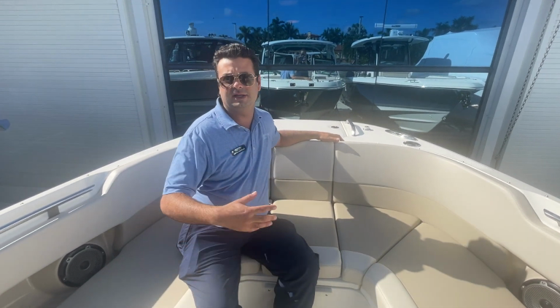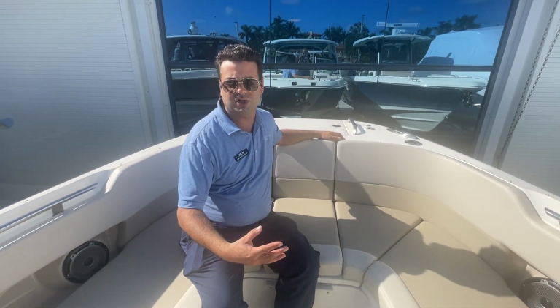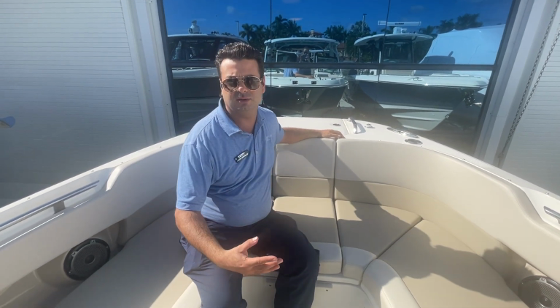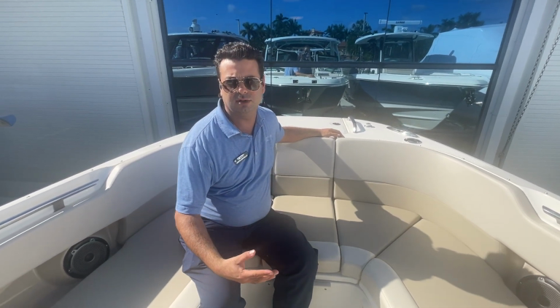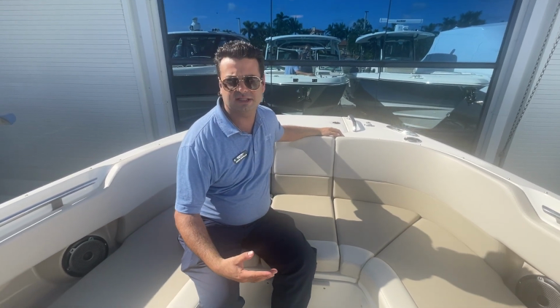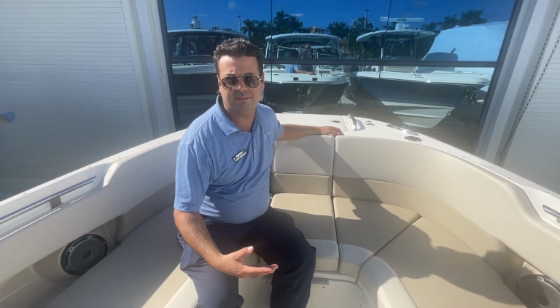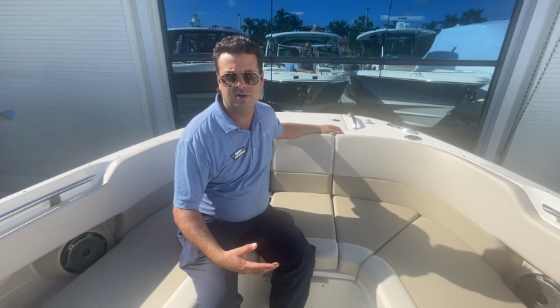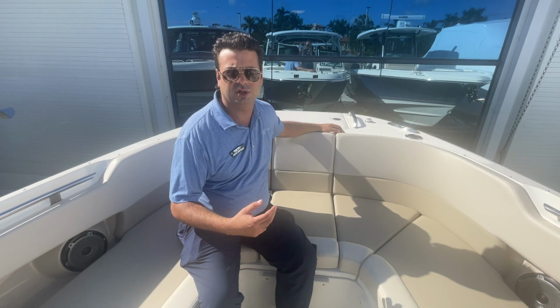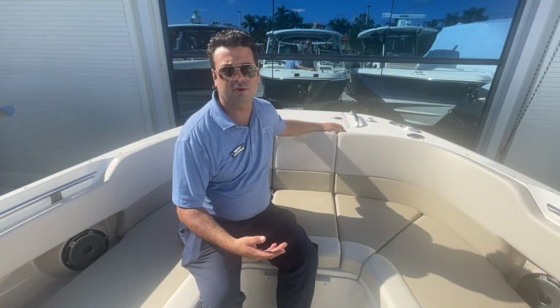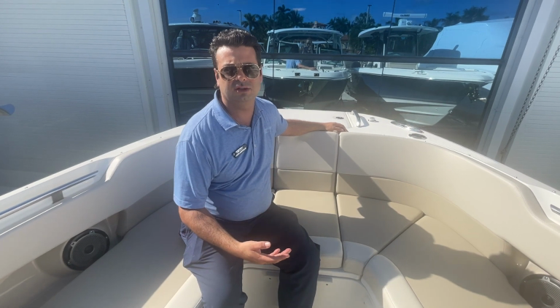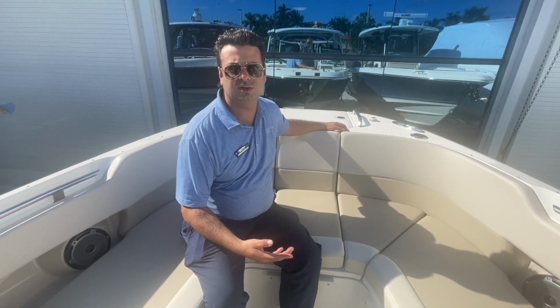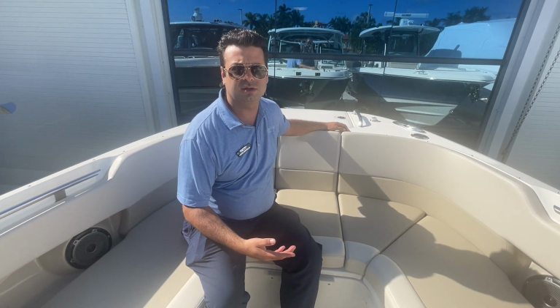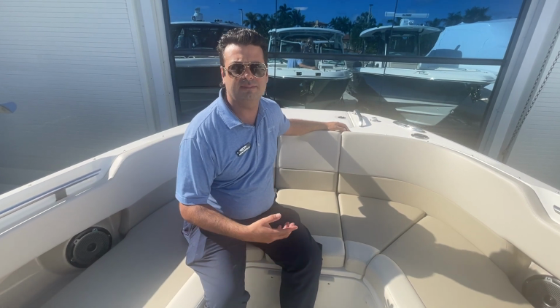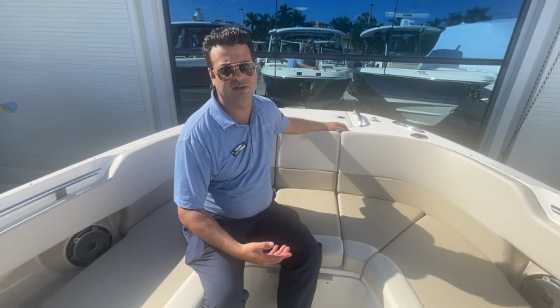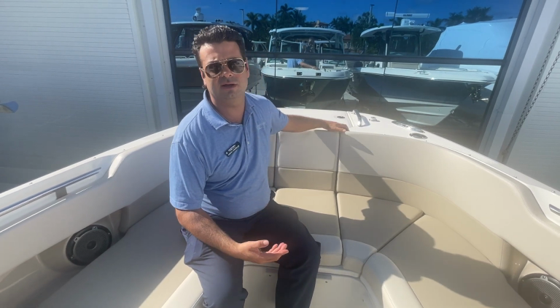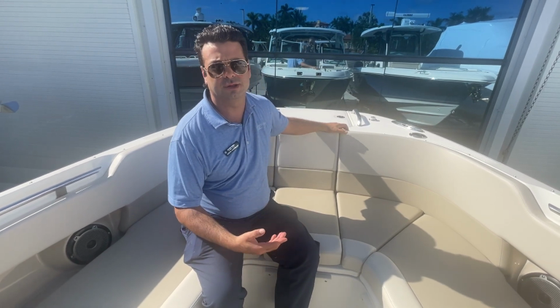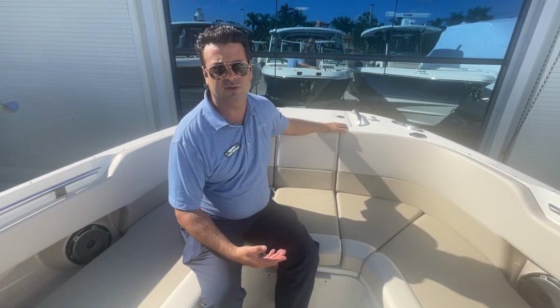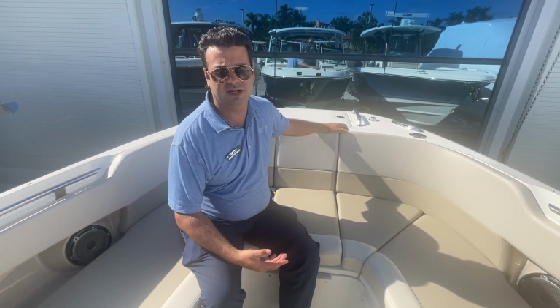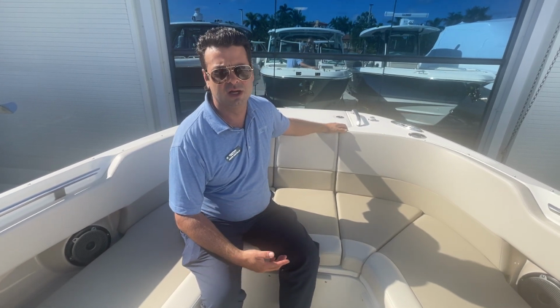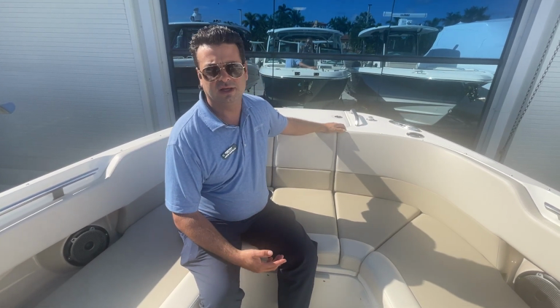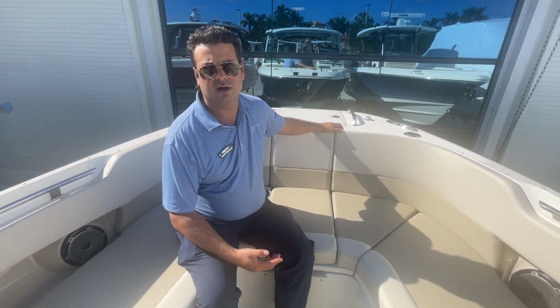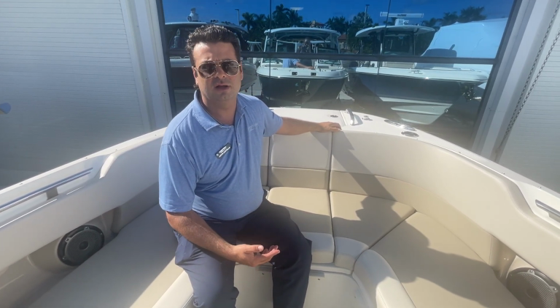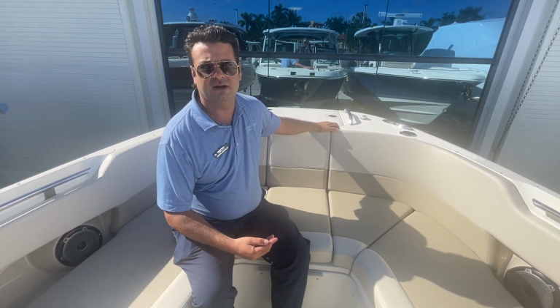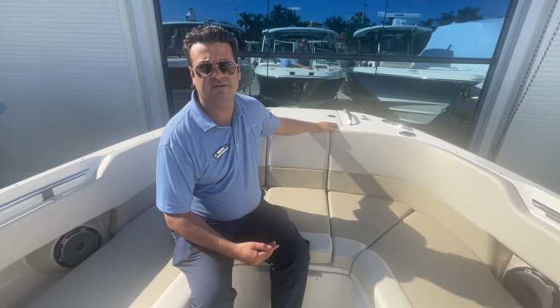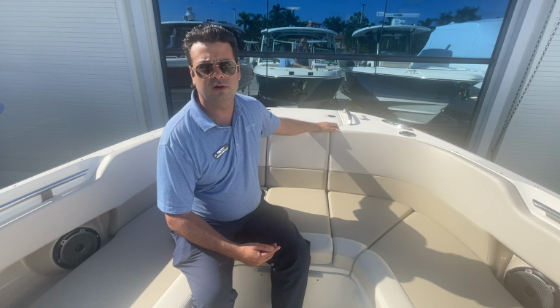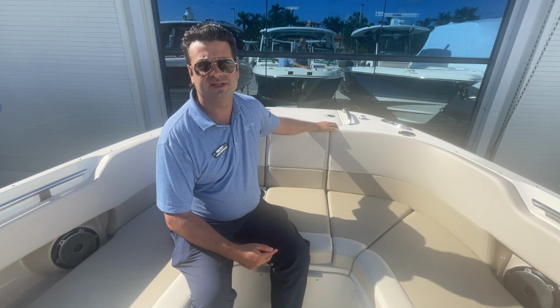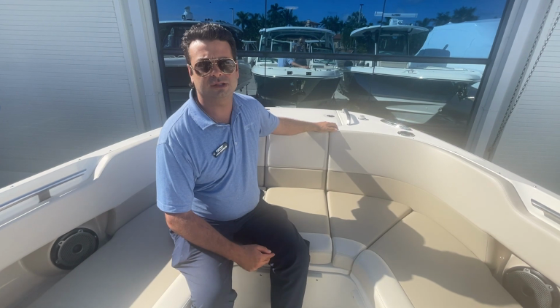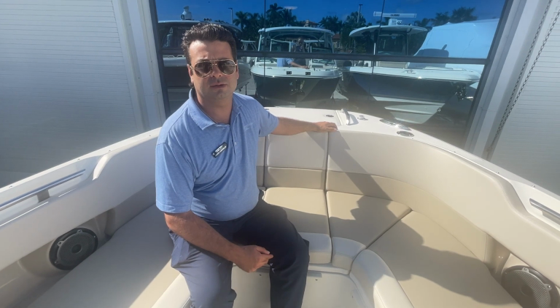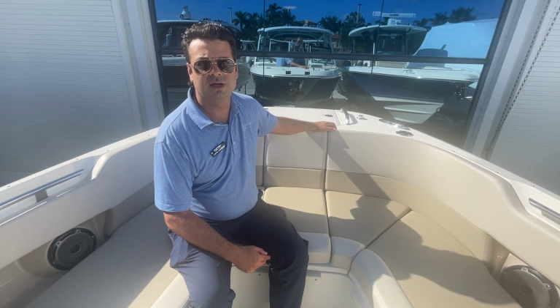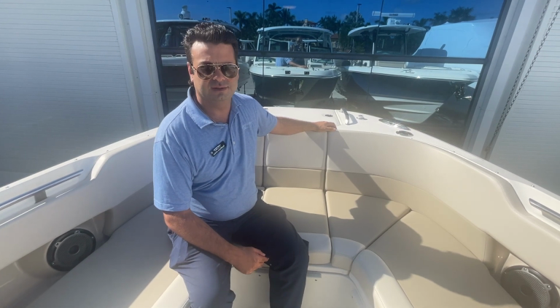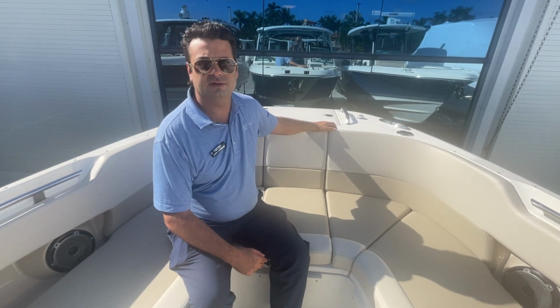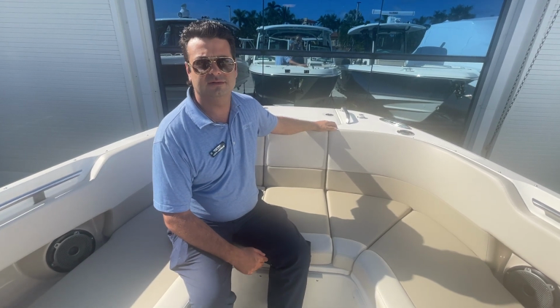Again, this is Justin with MarineMax Pompano, showing you a brand new 2023 Boston Whaler 320 Vantage. Give me a call at 954-633-2070.